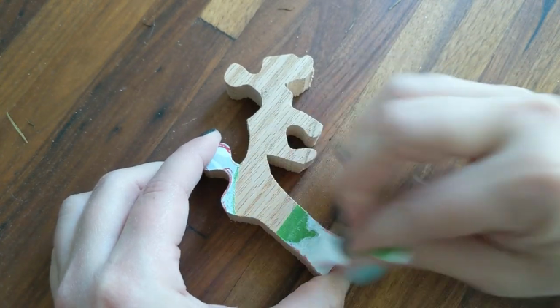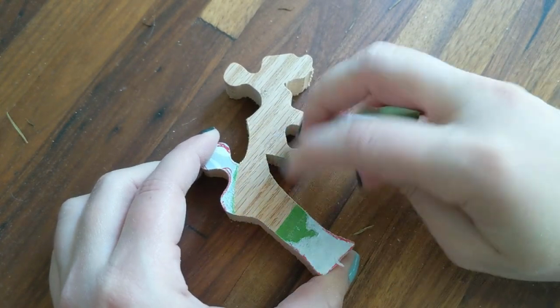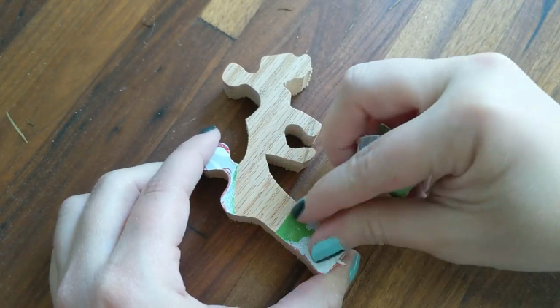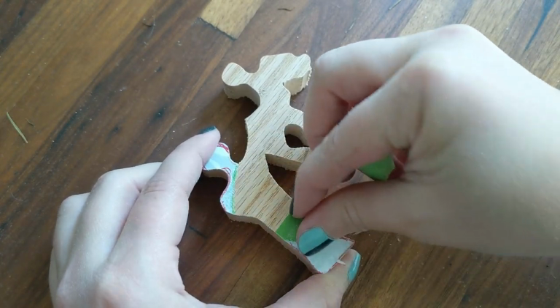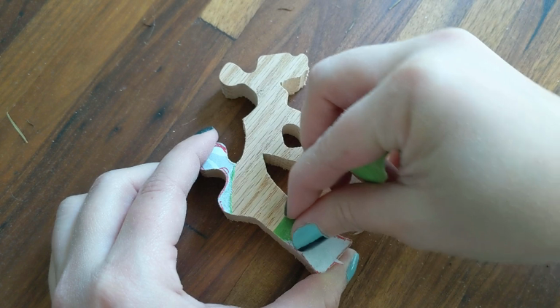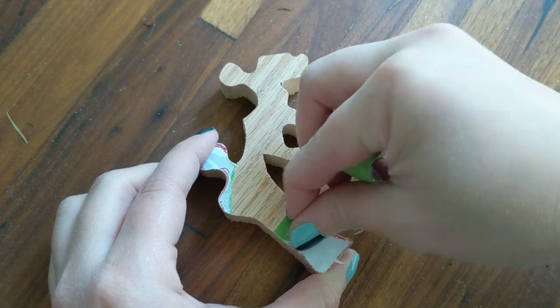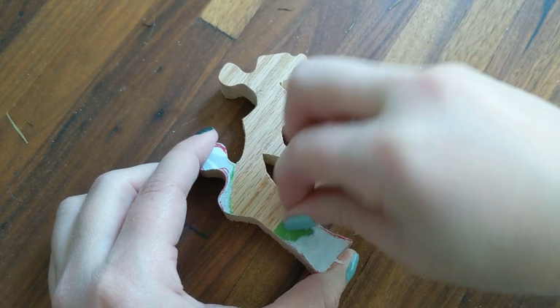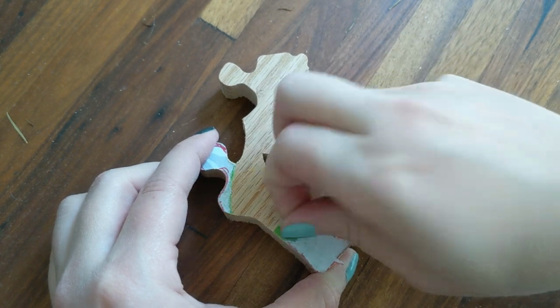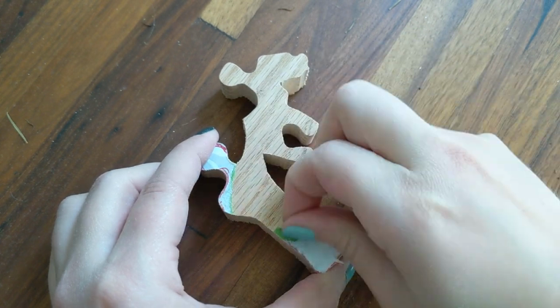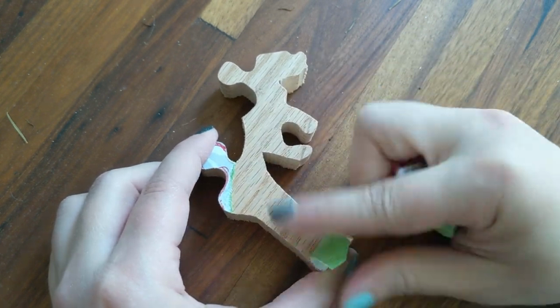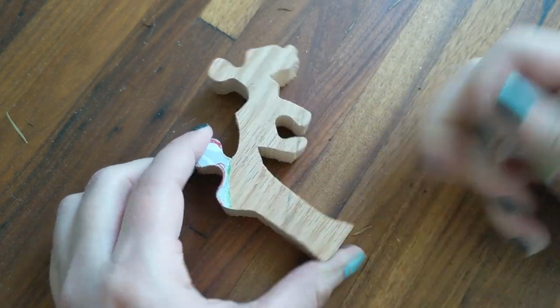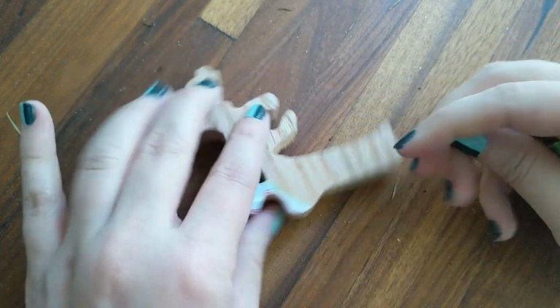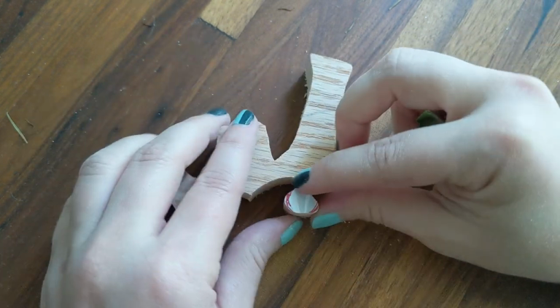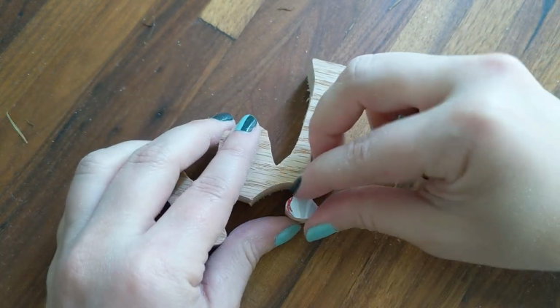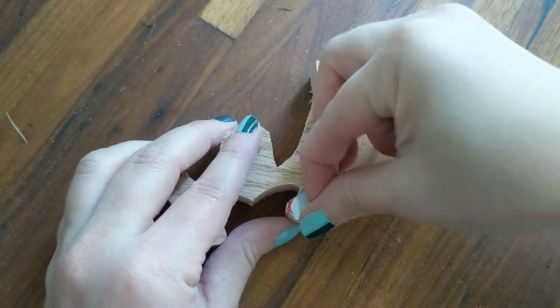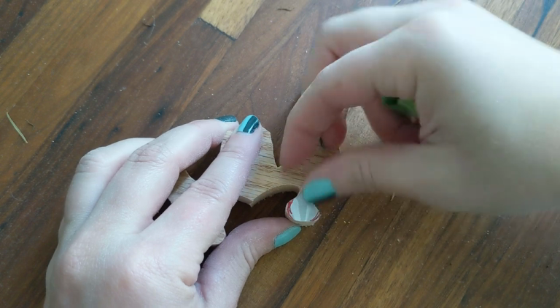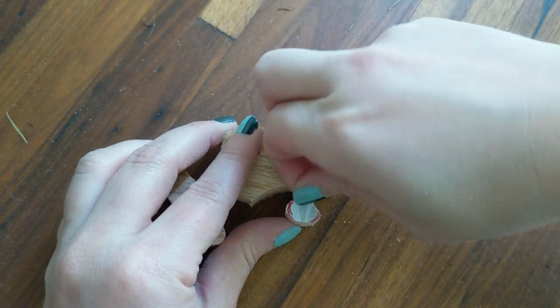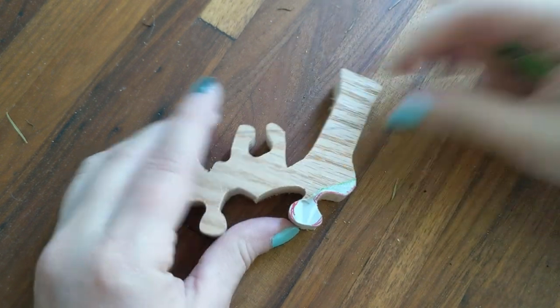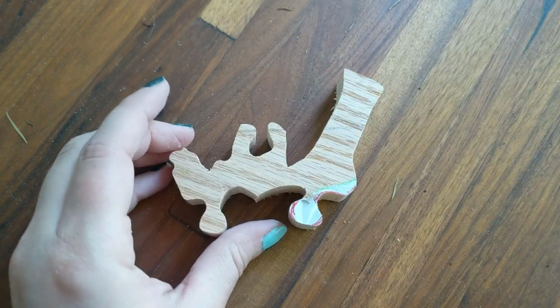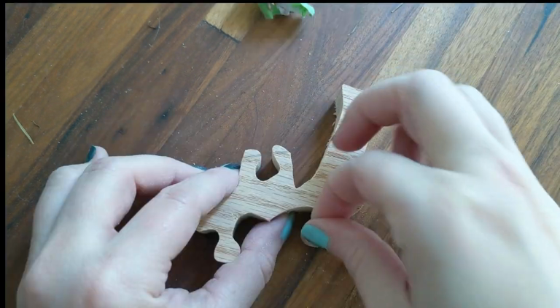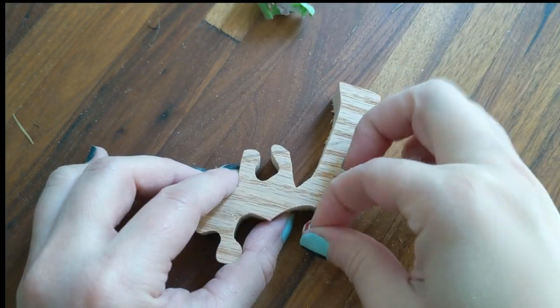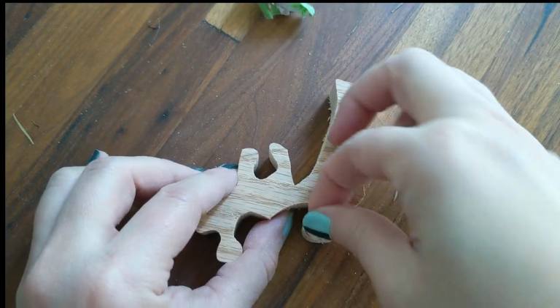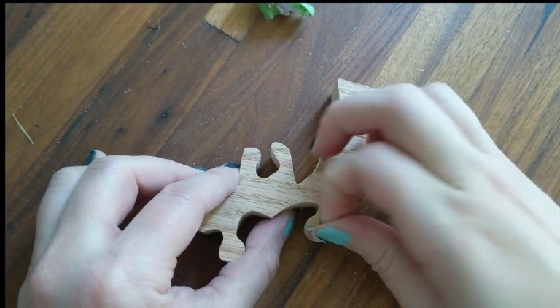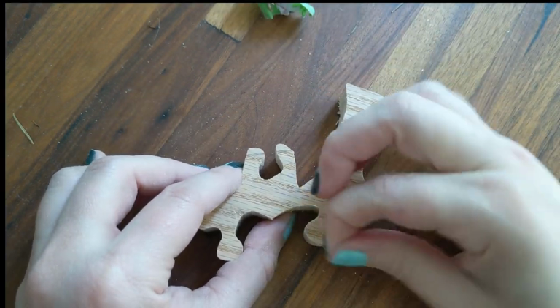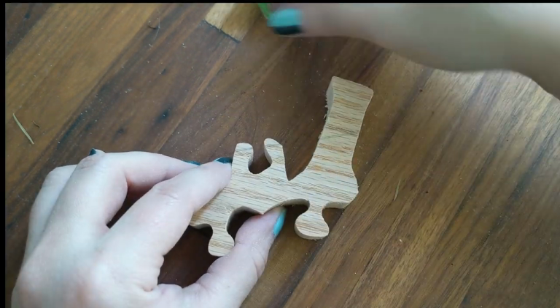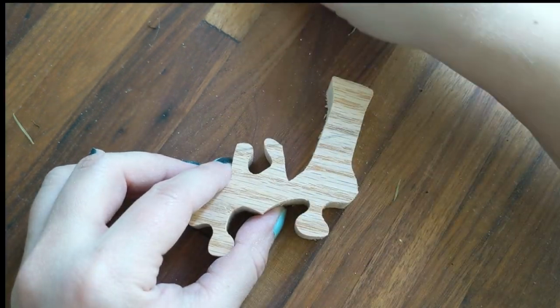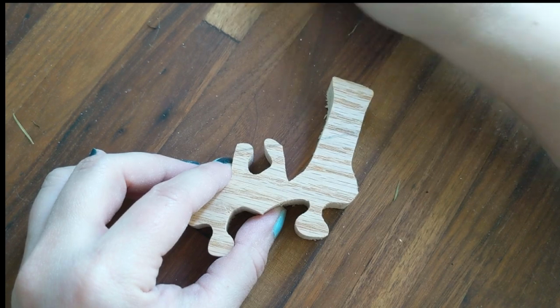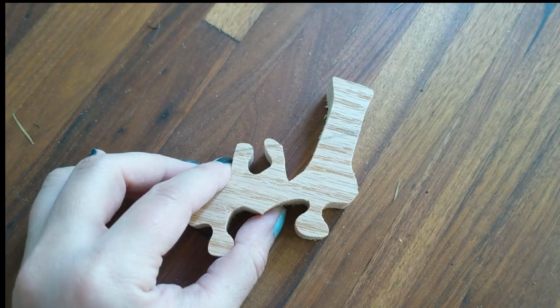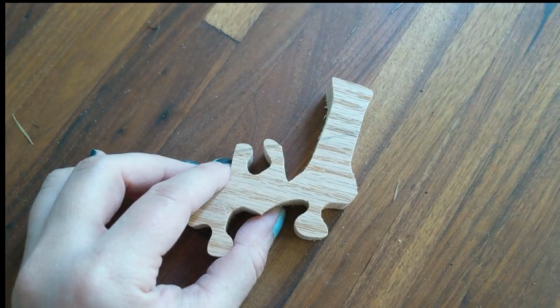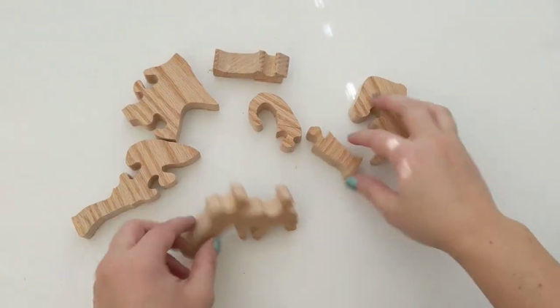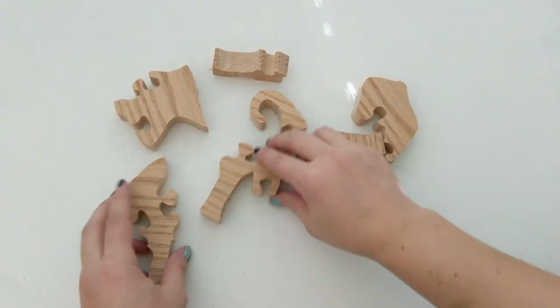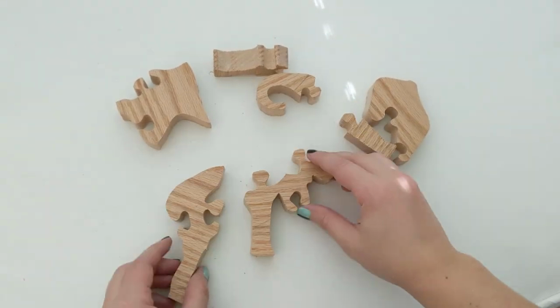With each piece cut, you can then peel off the template. The tape makes it easier to peel that template back off rather than dealing with bits of torn paper and spray adhesive getting into the wood grain. Then just sand and finish as desired and assemble.